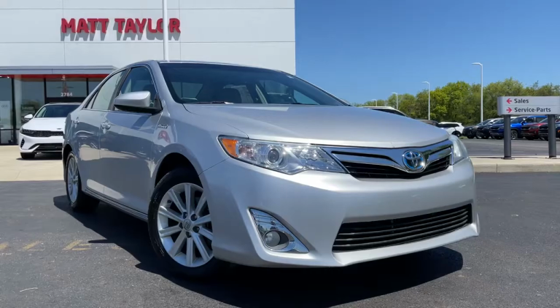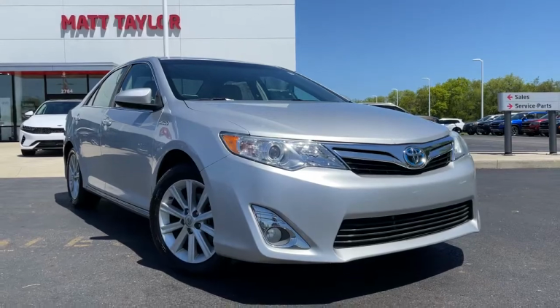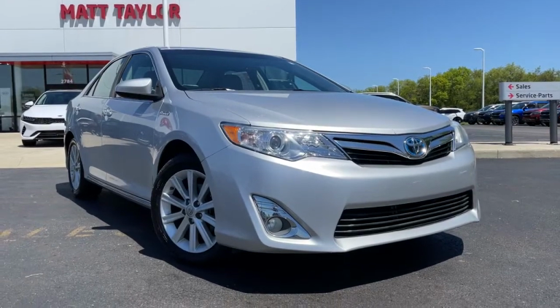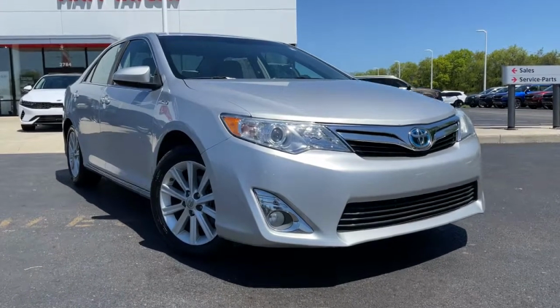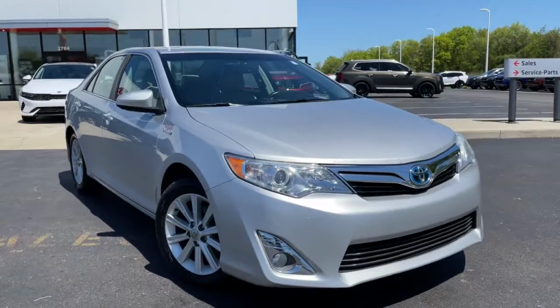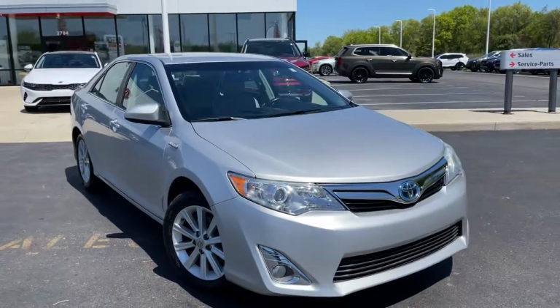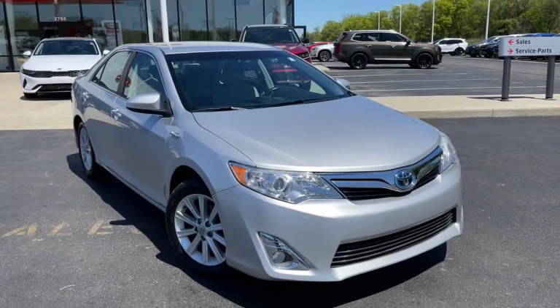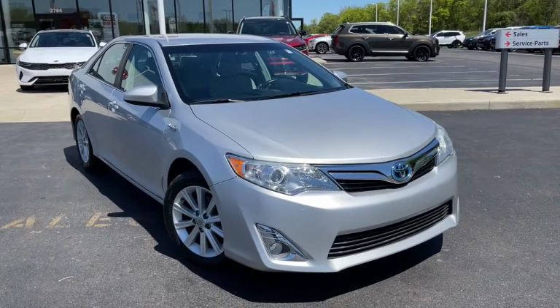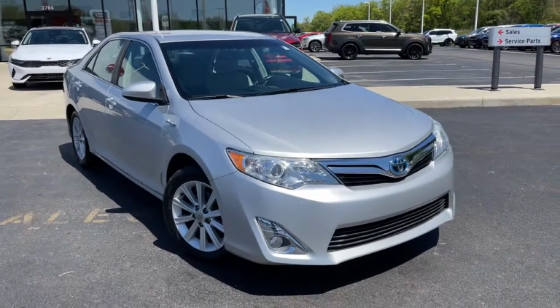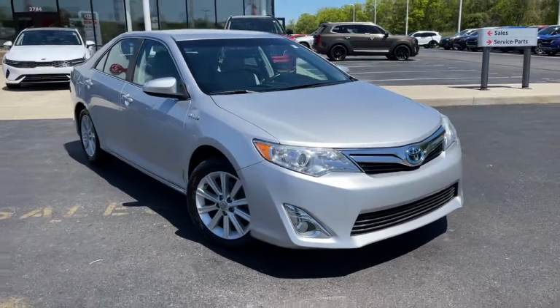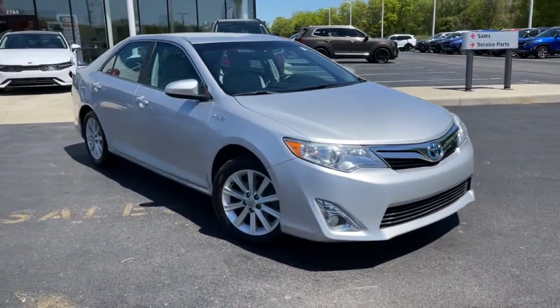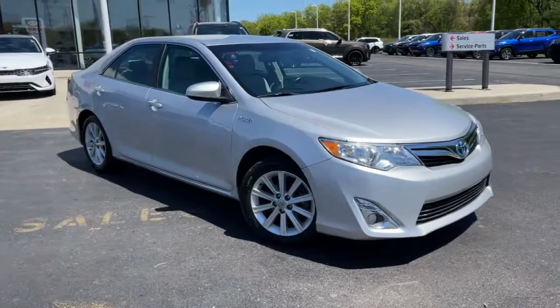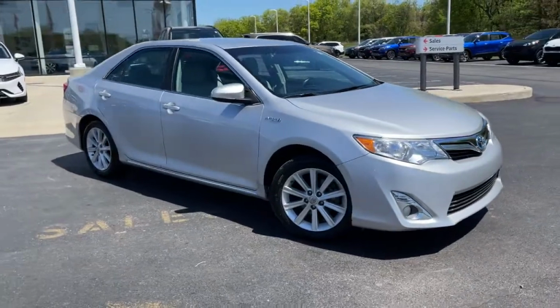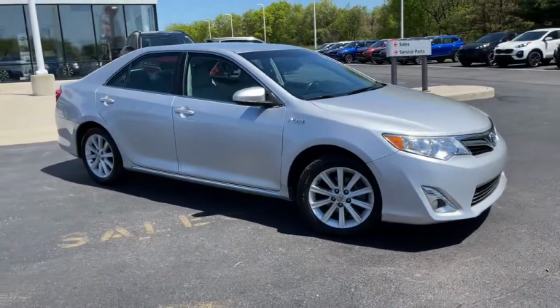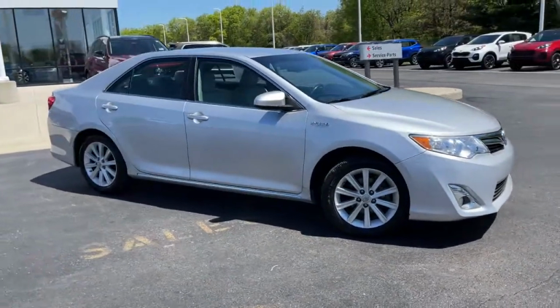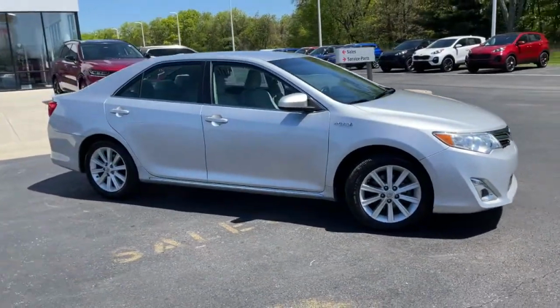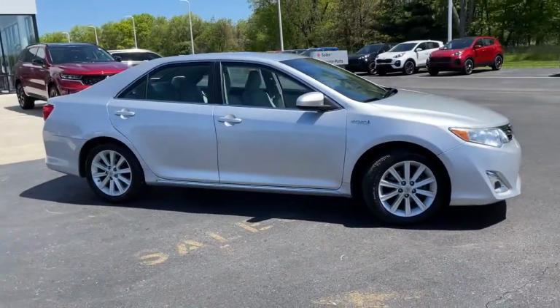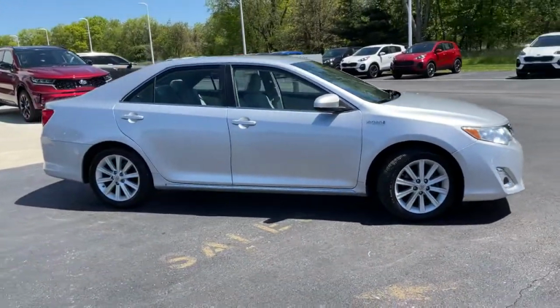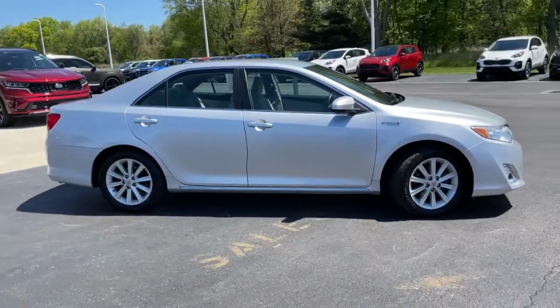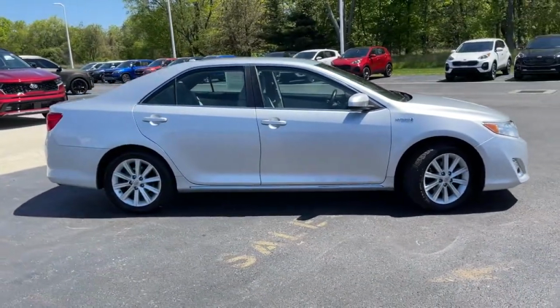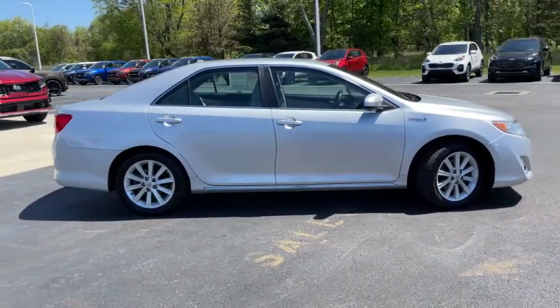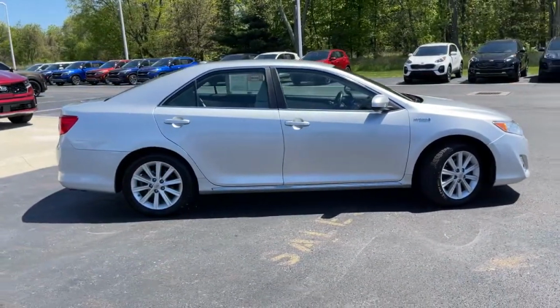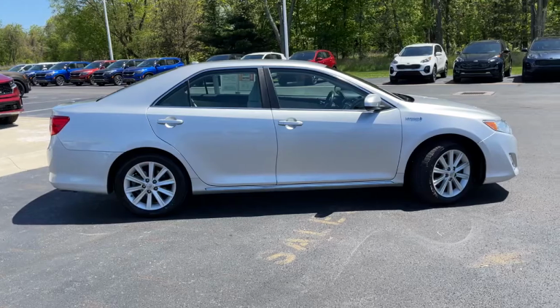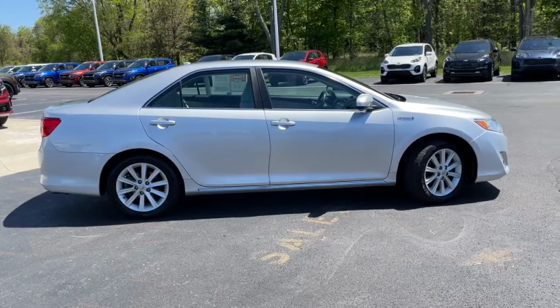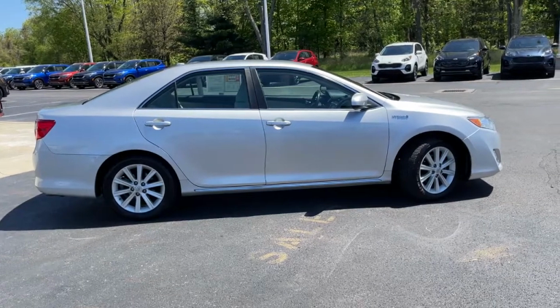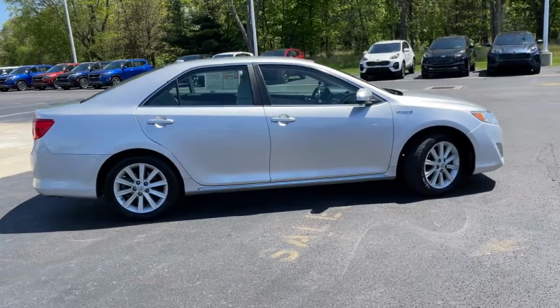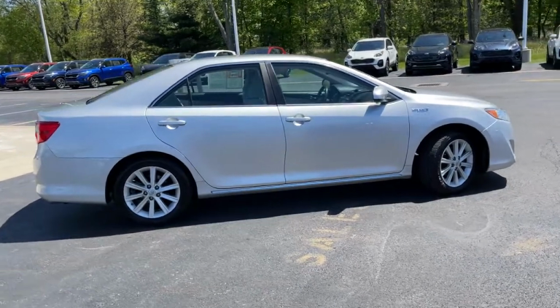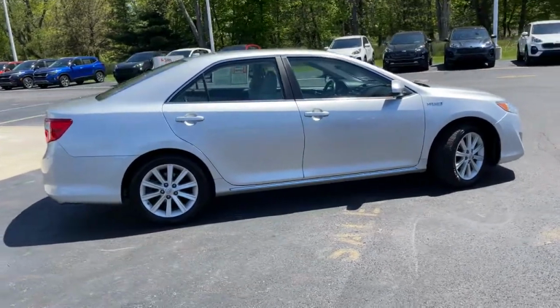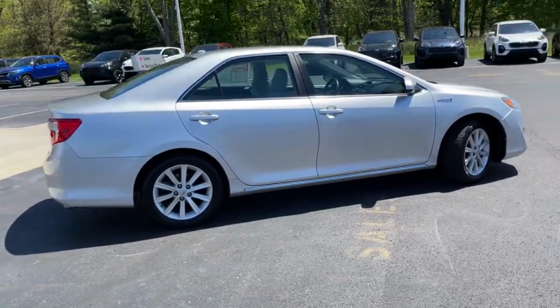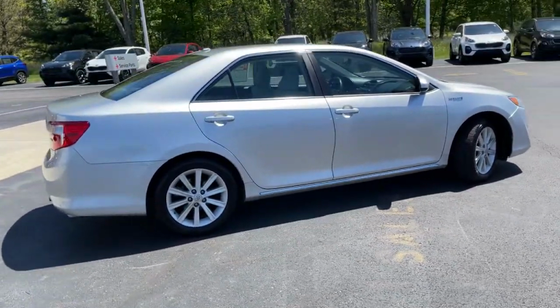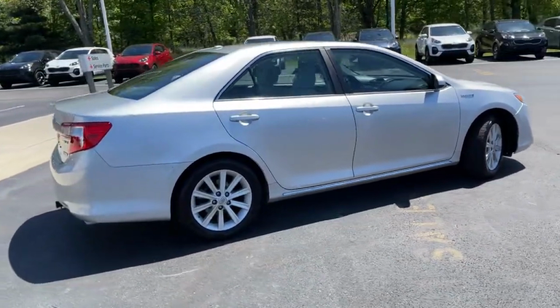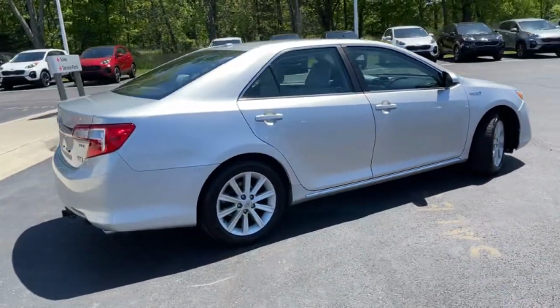Get acquainted with the 2014 Toyota Camry Hybrid. With less than 100,000 miles on the odometer, this vehicle stands out from the rest. Take a closer look at this impressive Toyota Camry Hybrid.